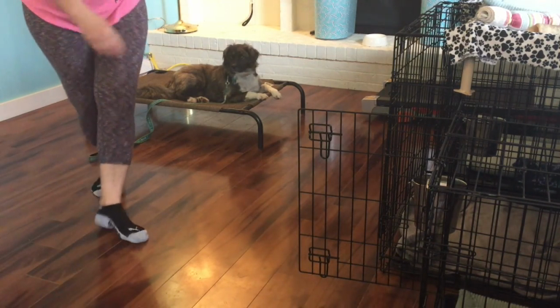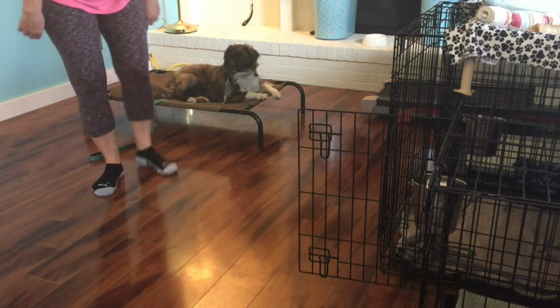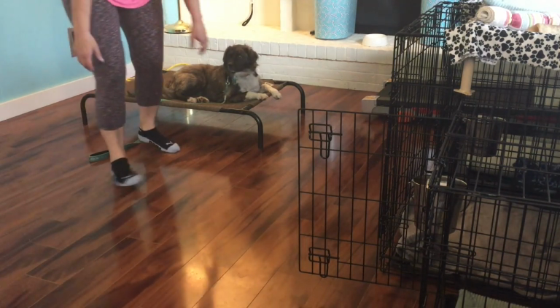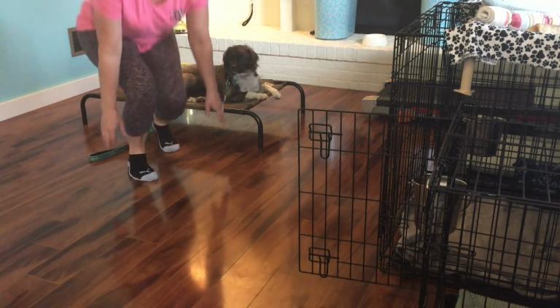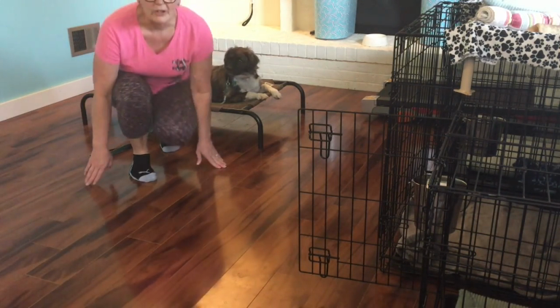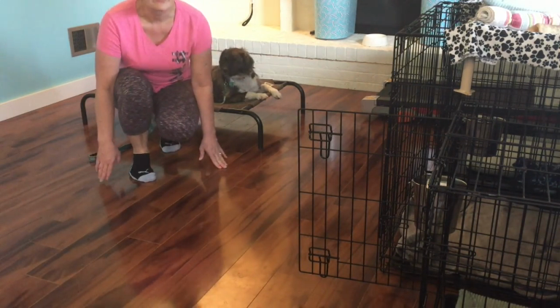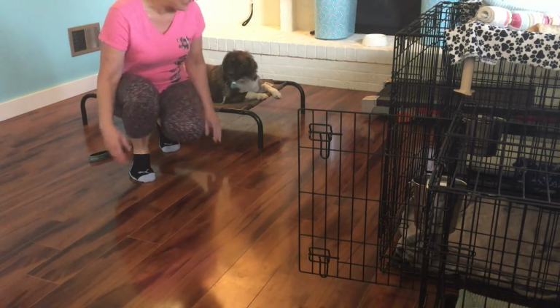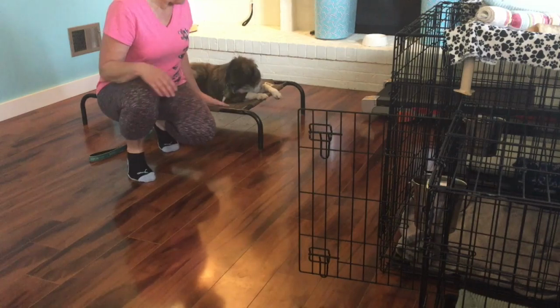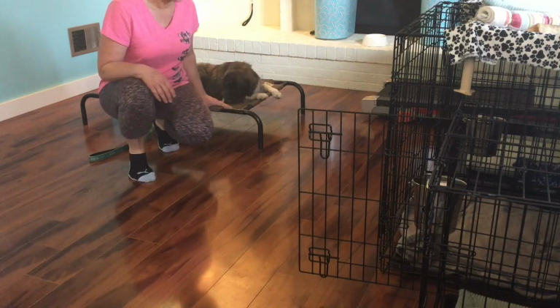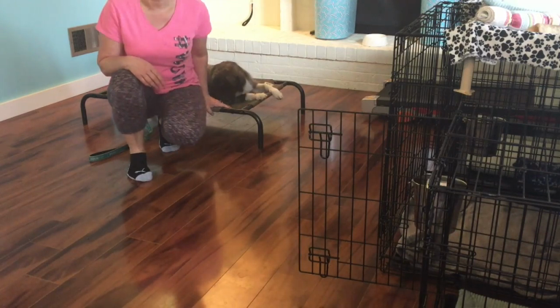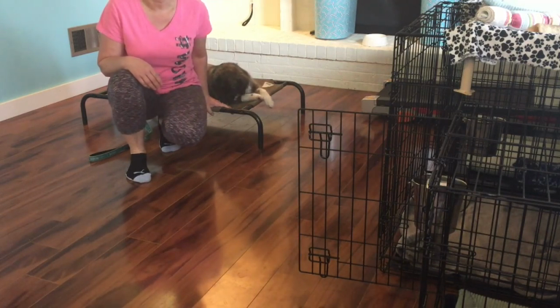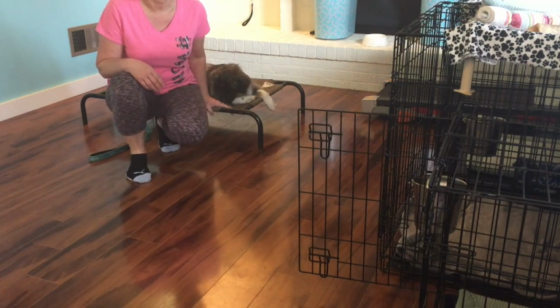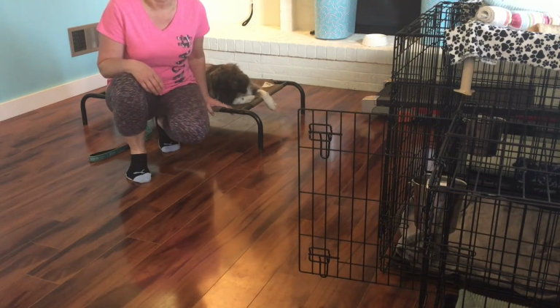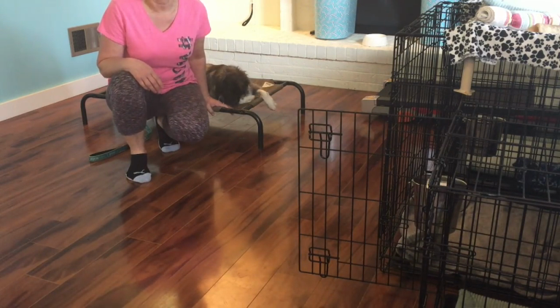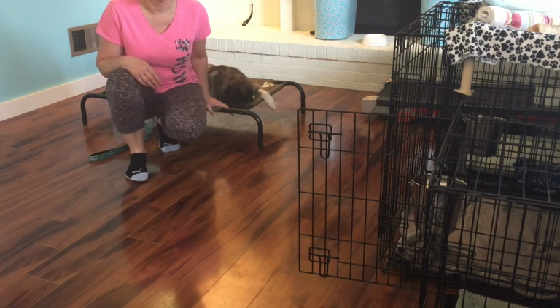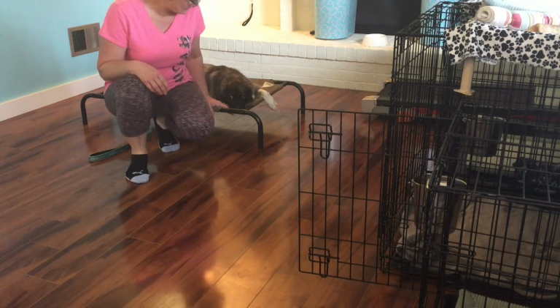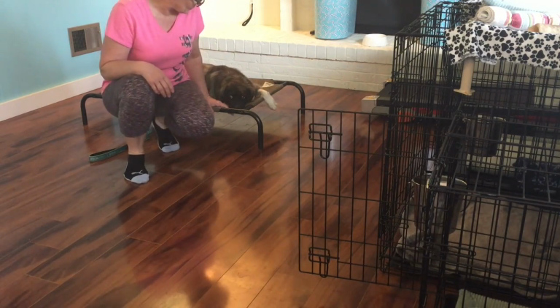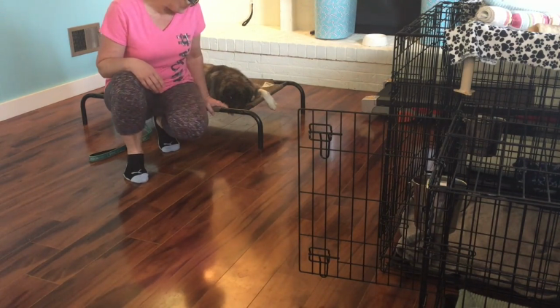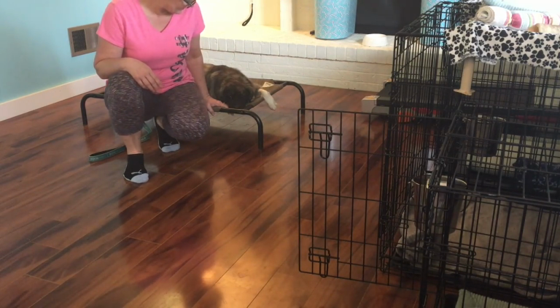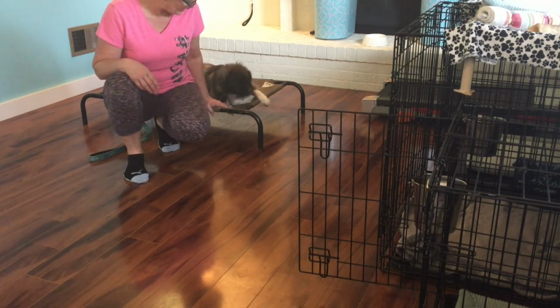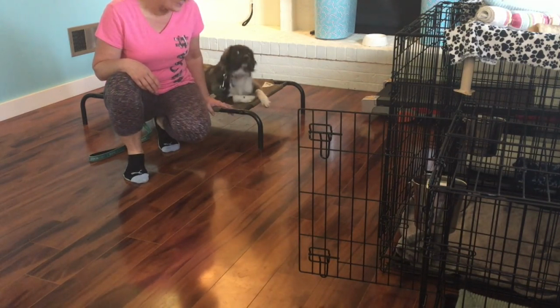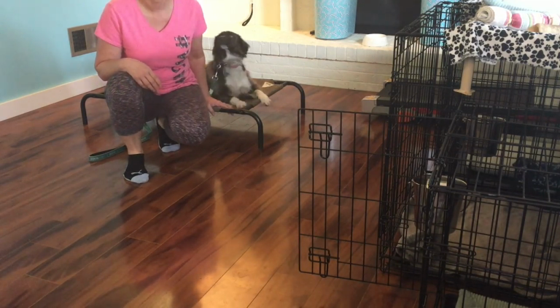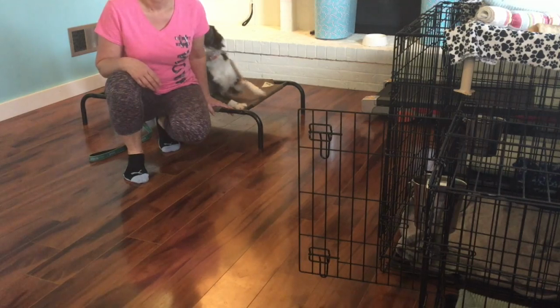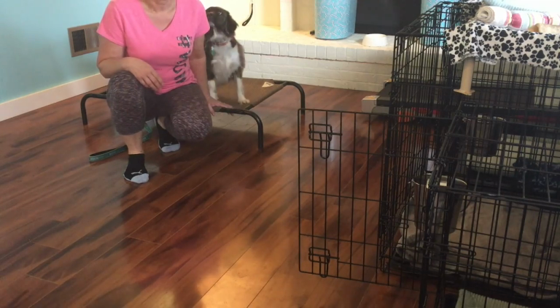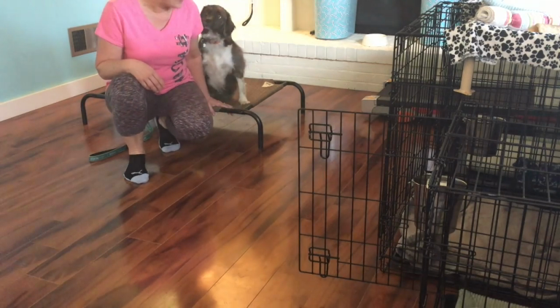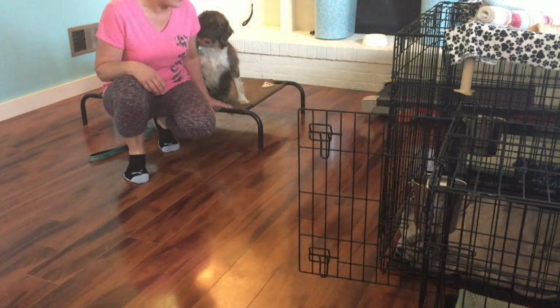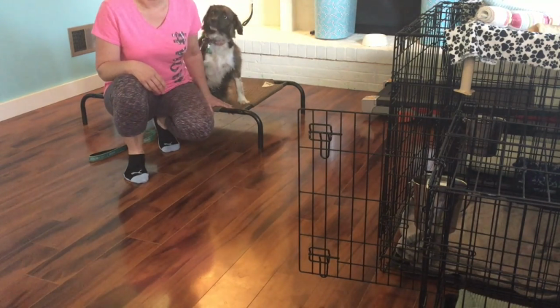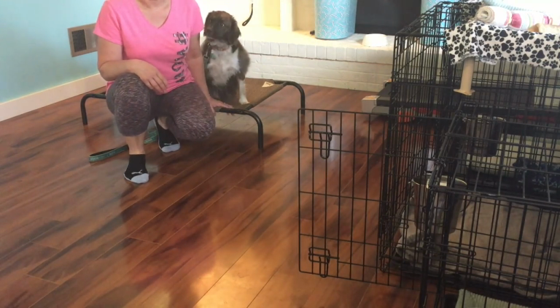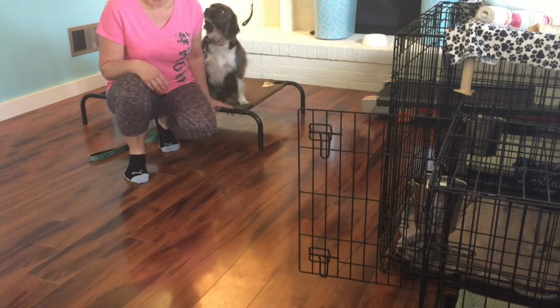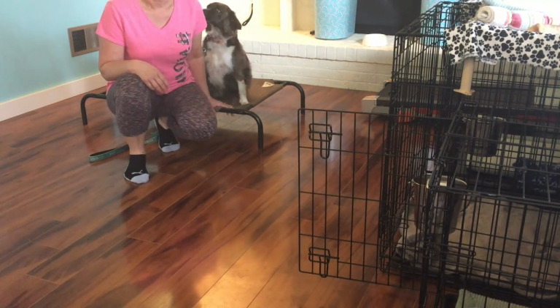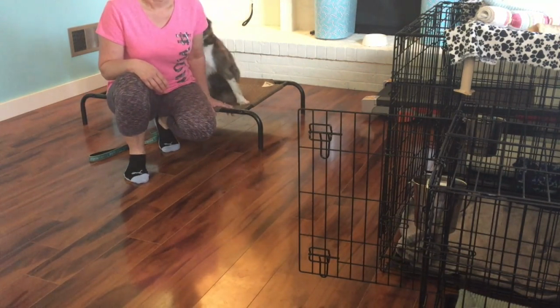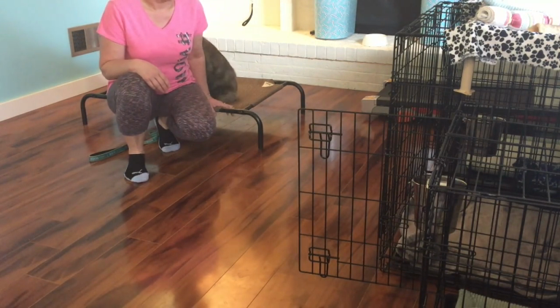Hi, it's Kathleen from Family Dog, and this is Evie. We're getting ready to do one of her go-home videos for her owner. This one is about kindling up and coming out of the crate.